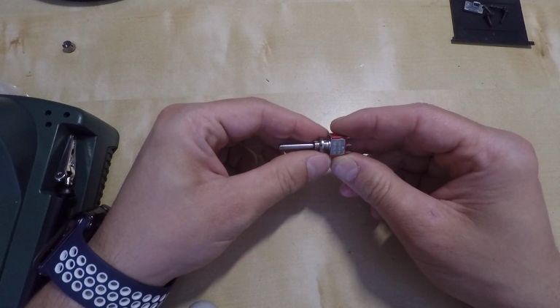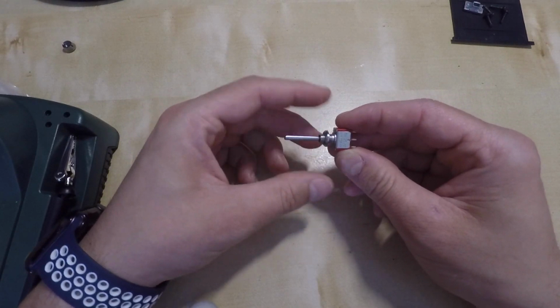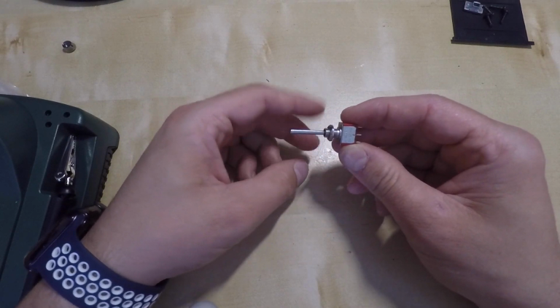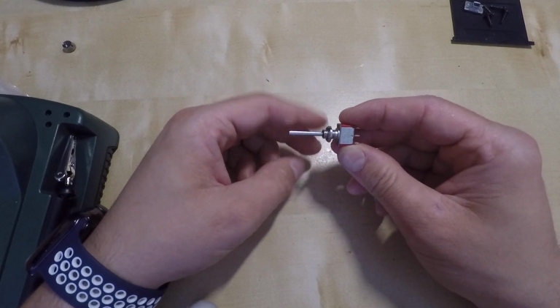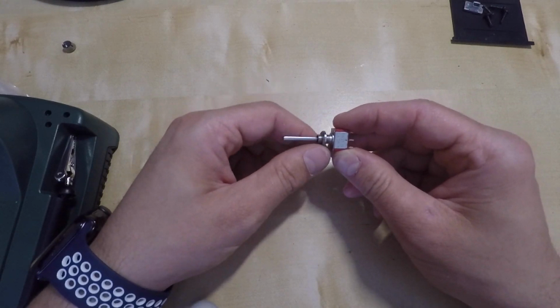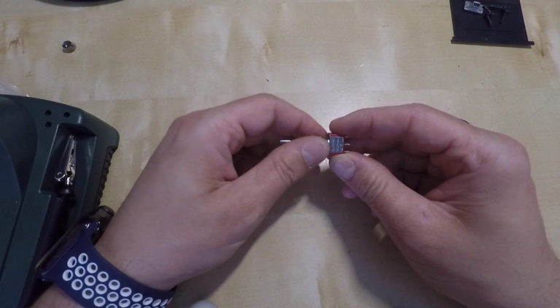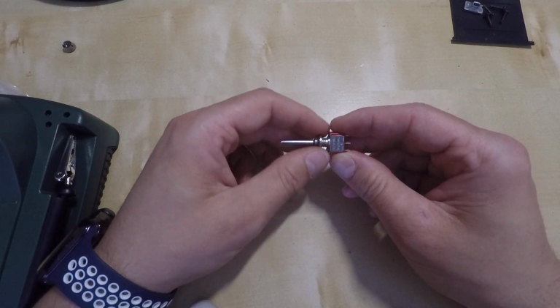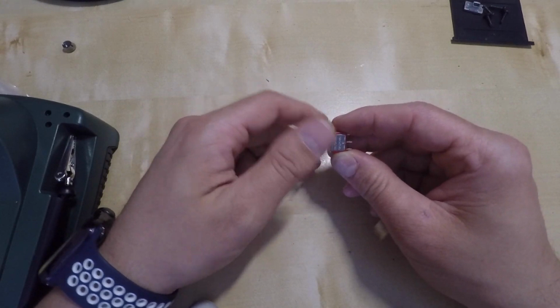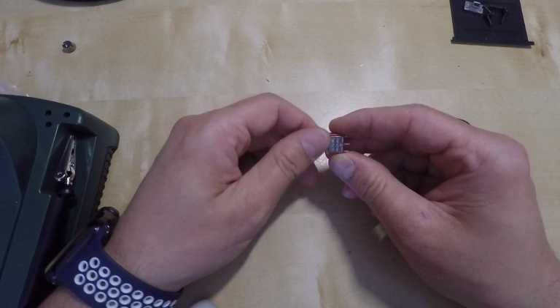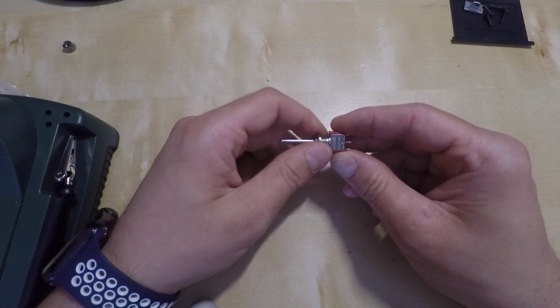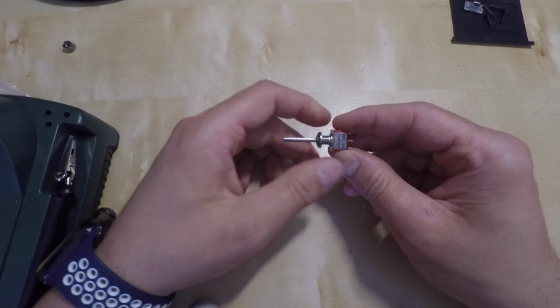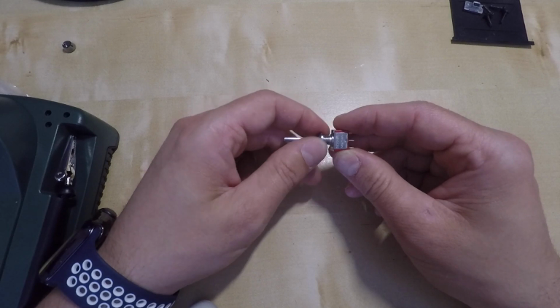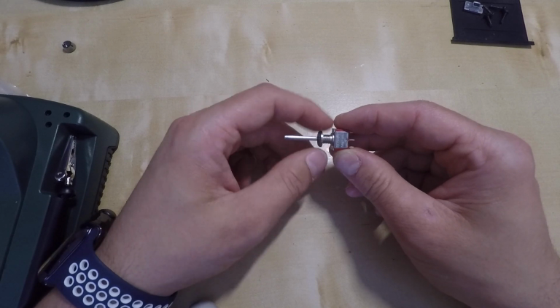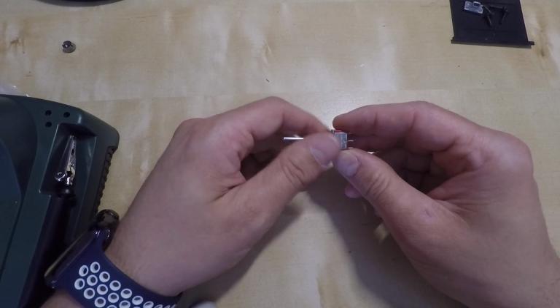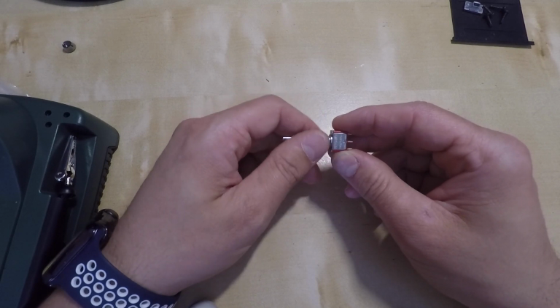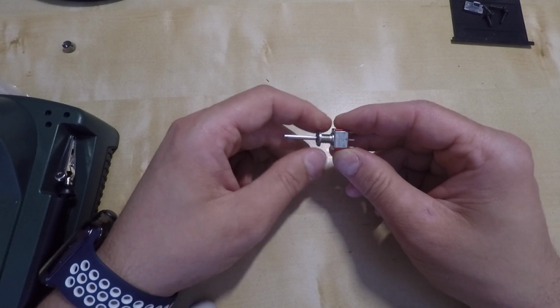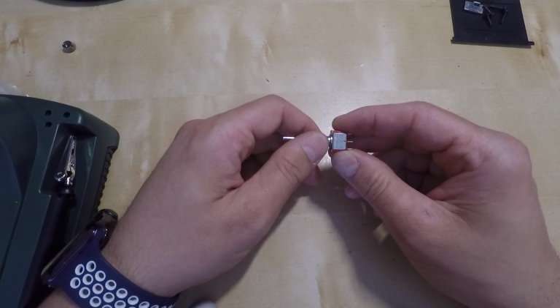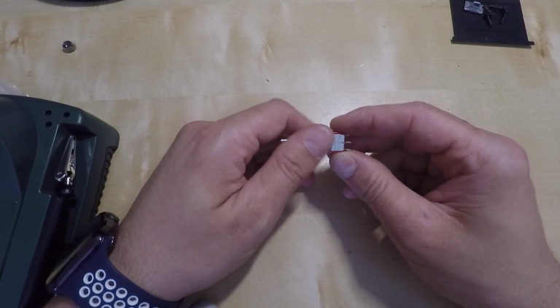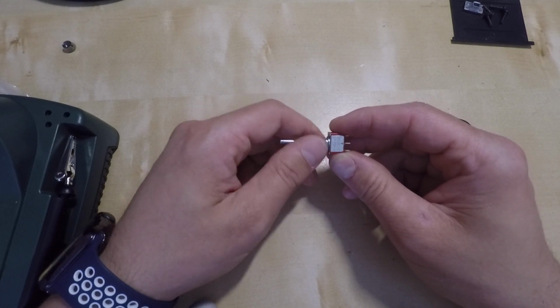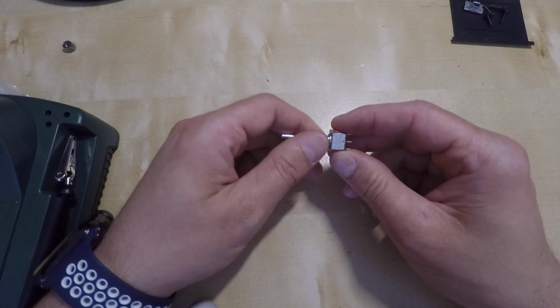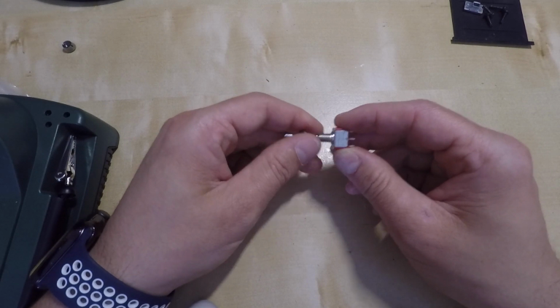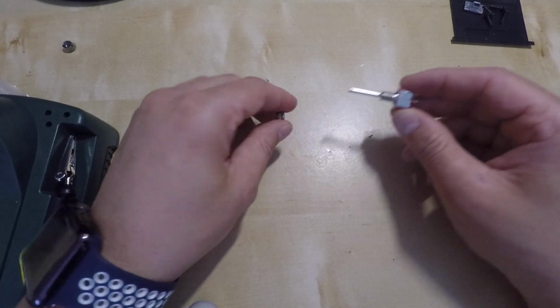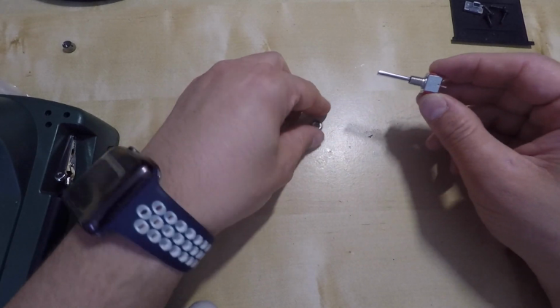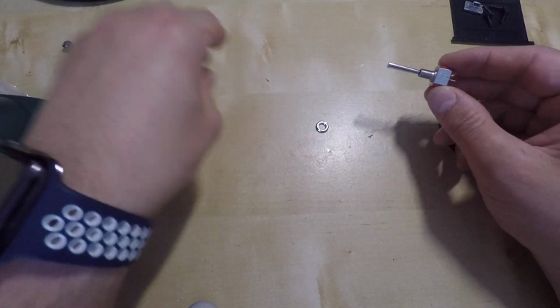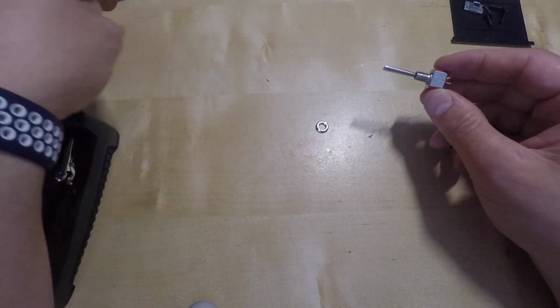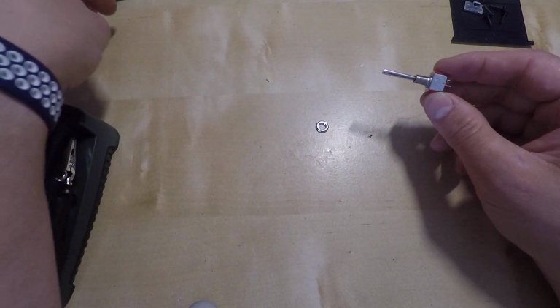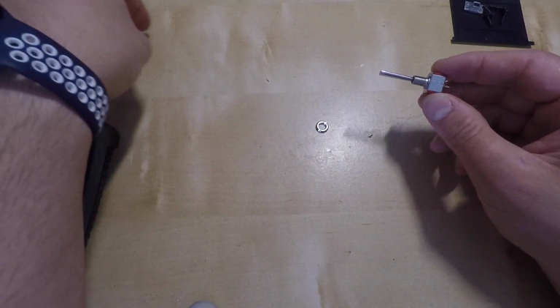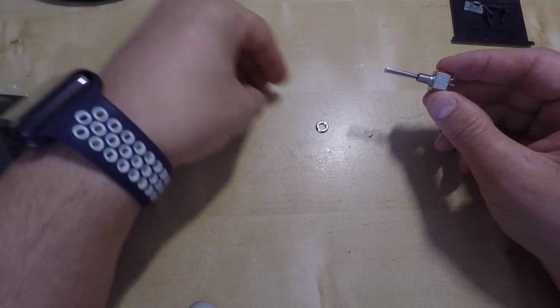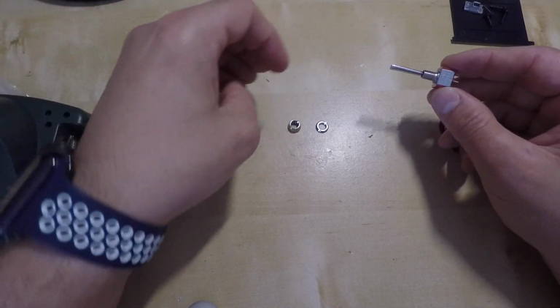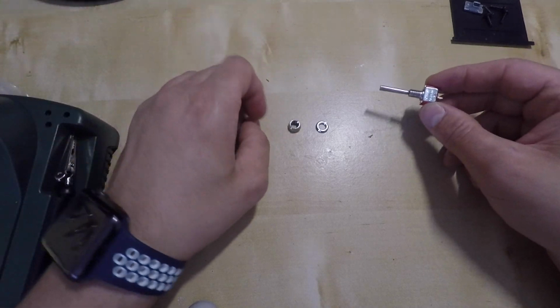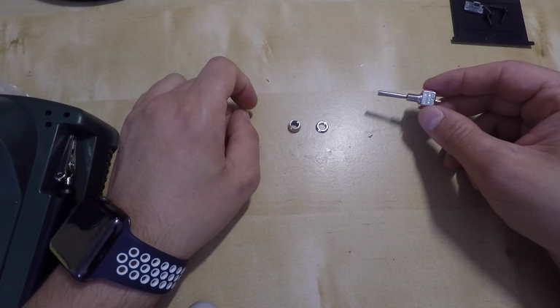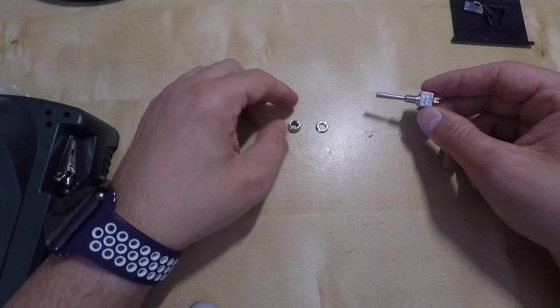I got the new switch. I bought a 3-position switch and as you can see it's identical to the original. I'll just leave you a link below on where you can get it from.